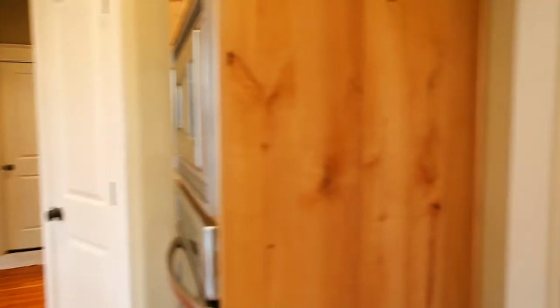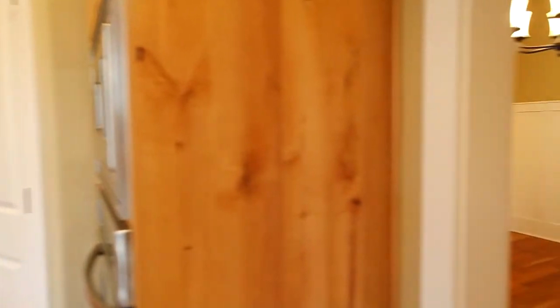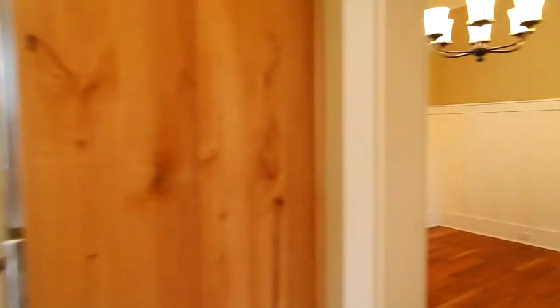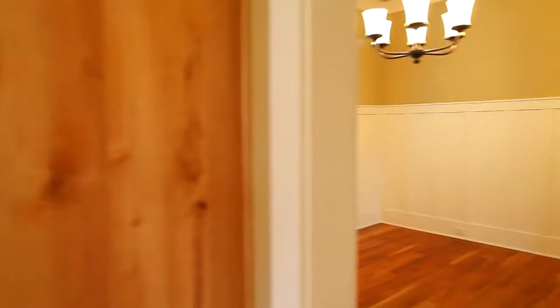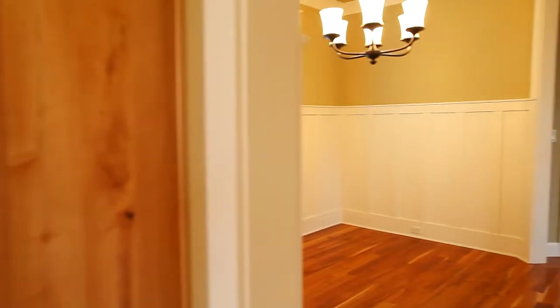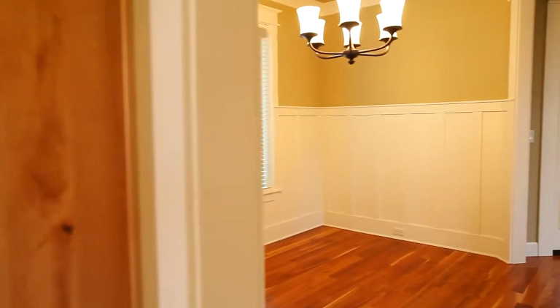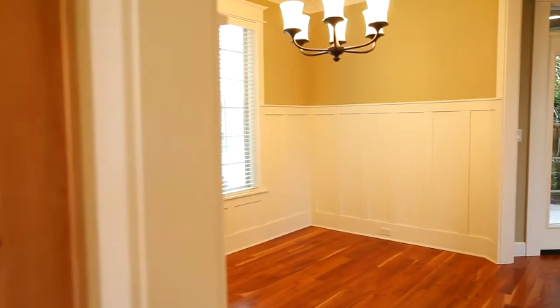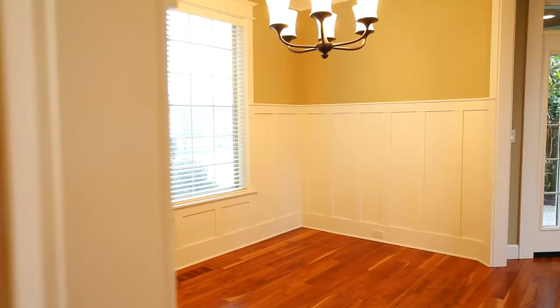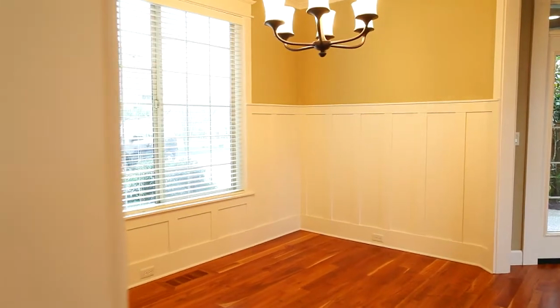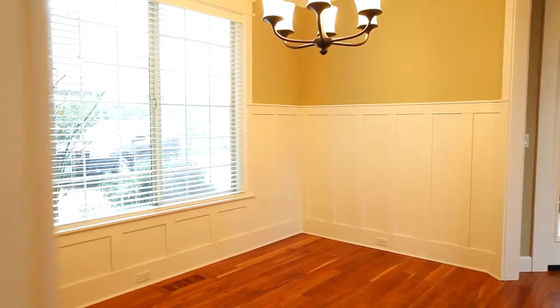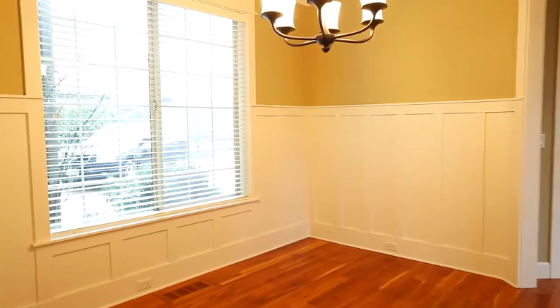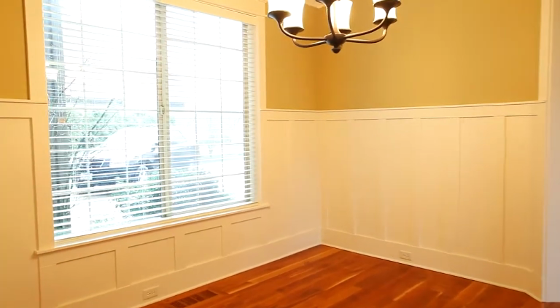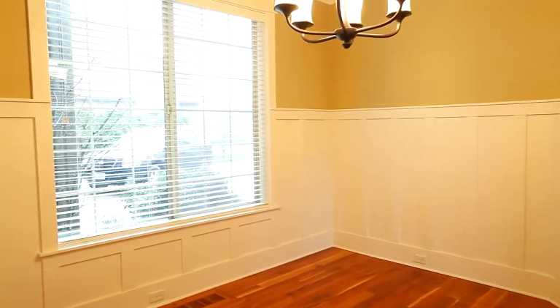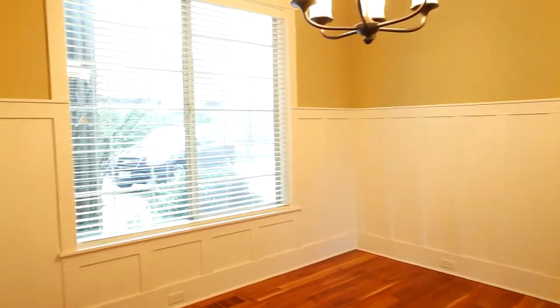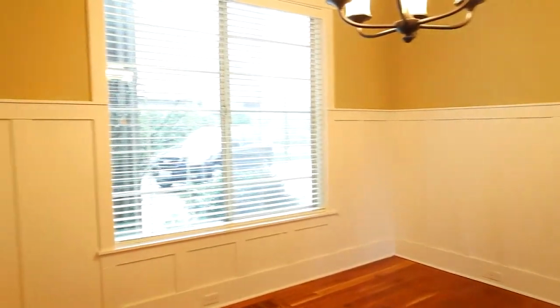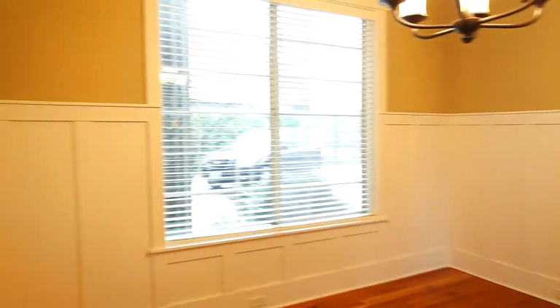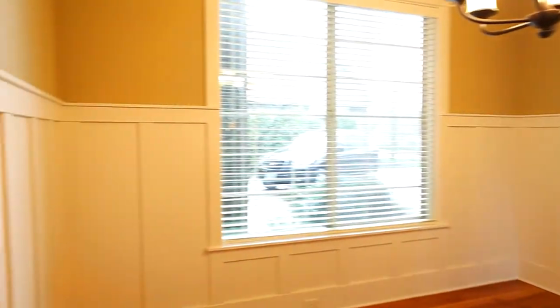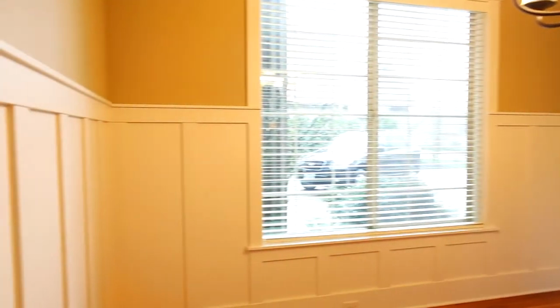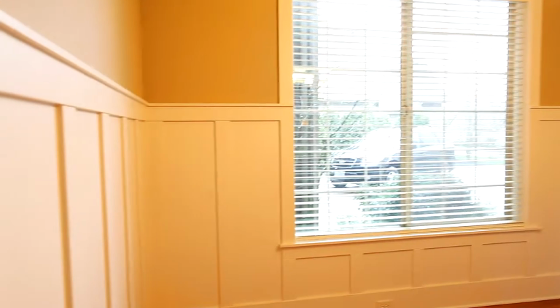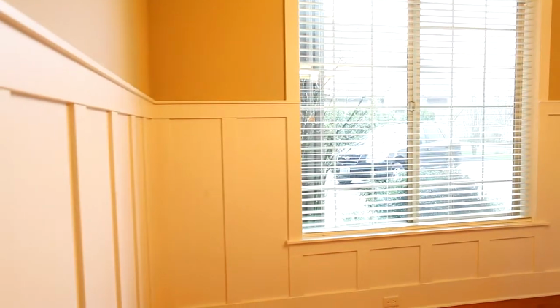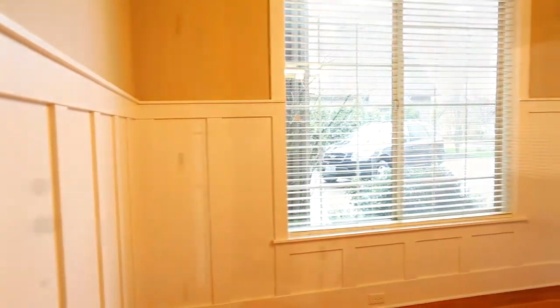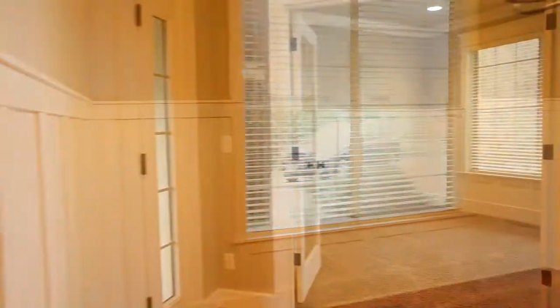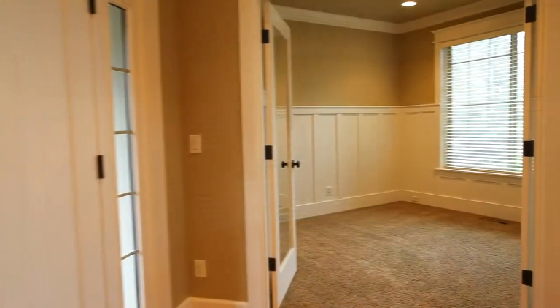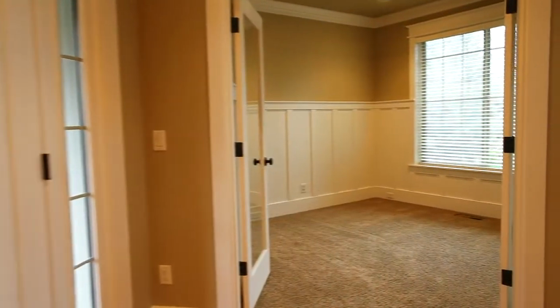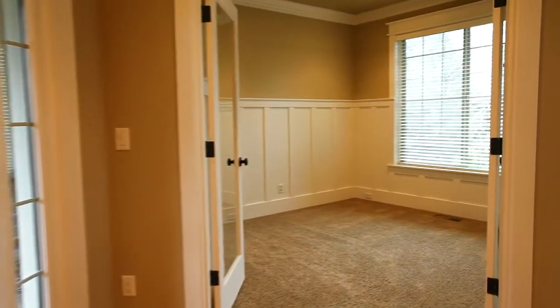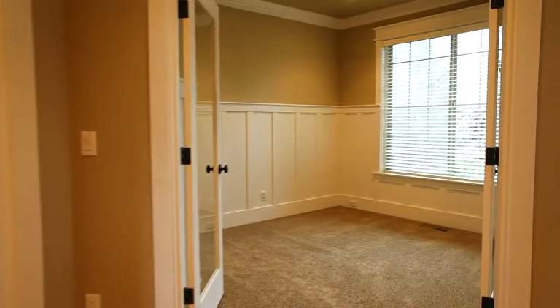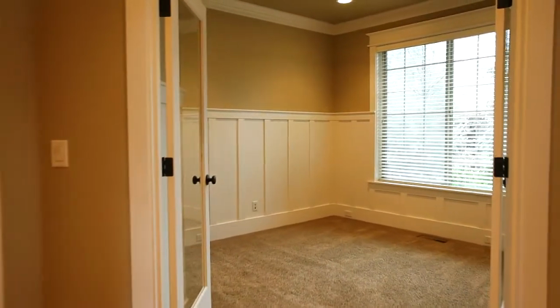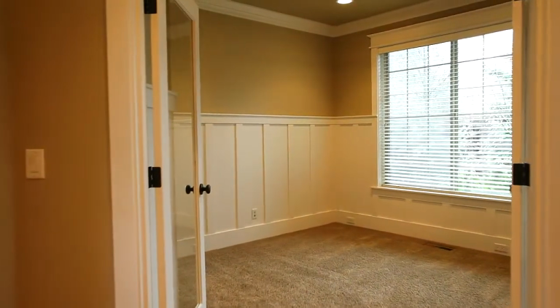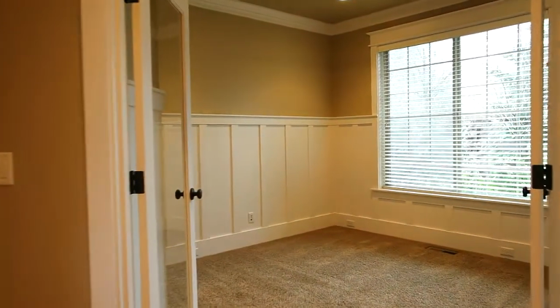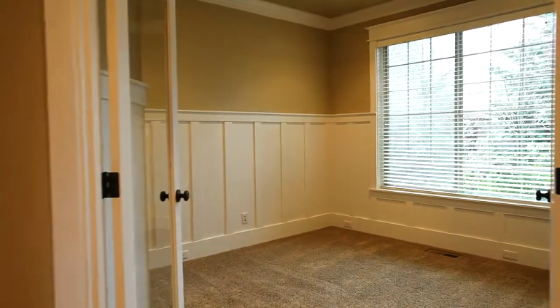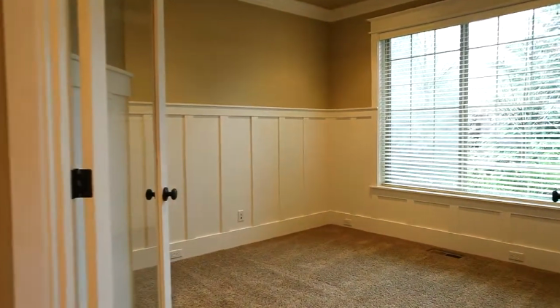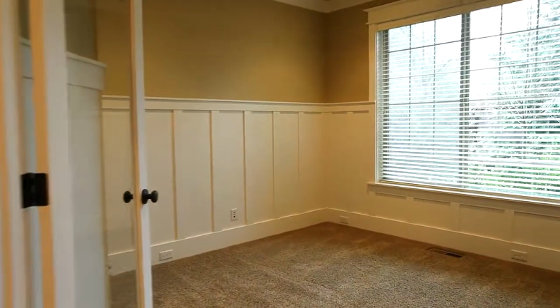Steps away from the kitchen you'll find the formal dining room adorned with wainscoting. And French doors plus more decorative wainscoting welcome you to the home office.